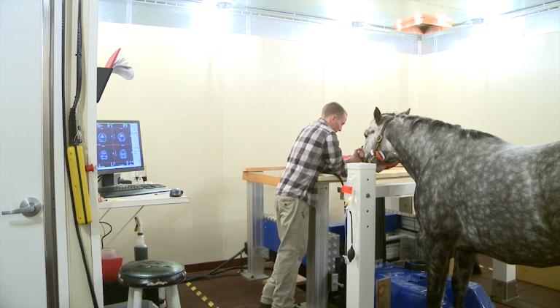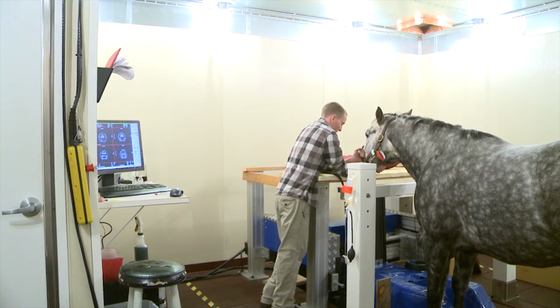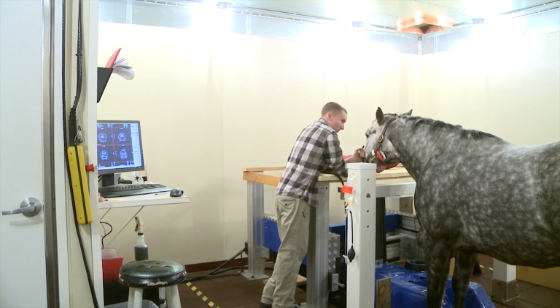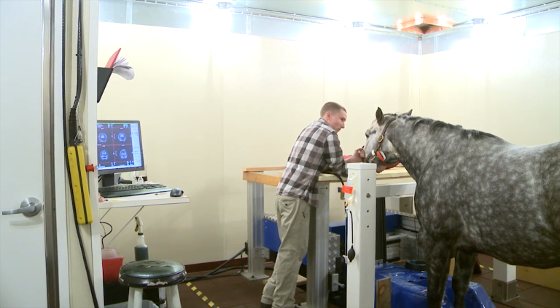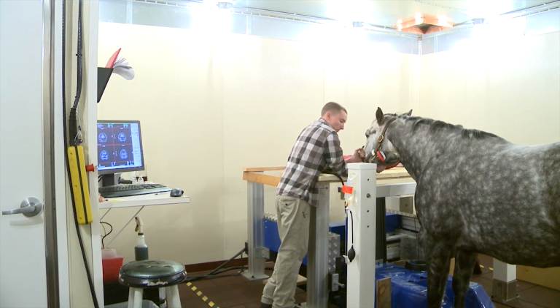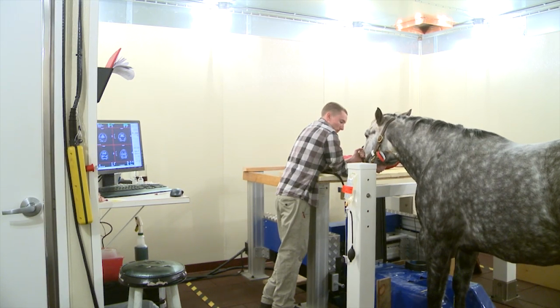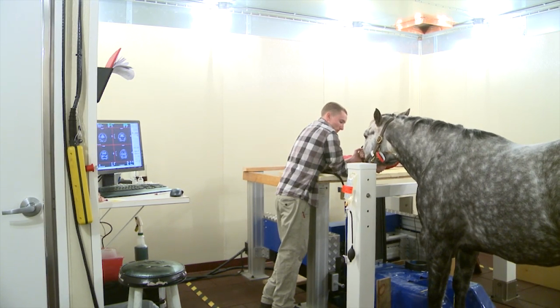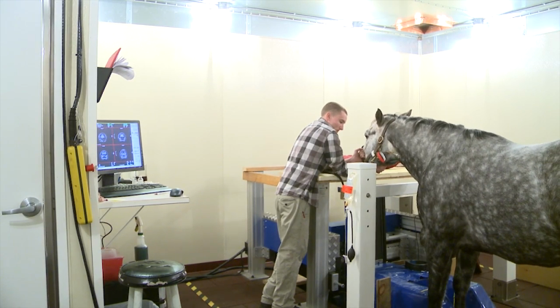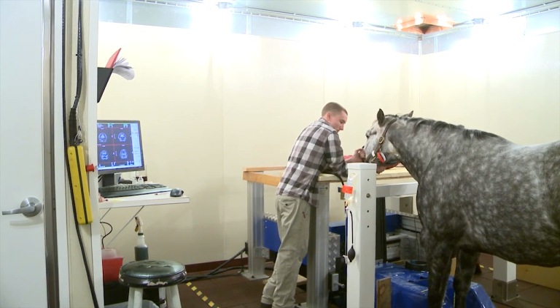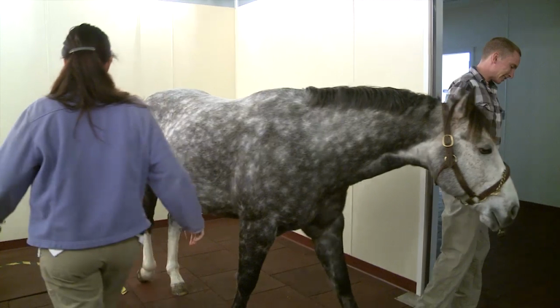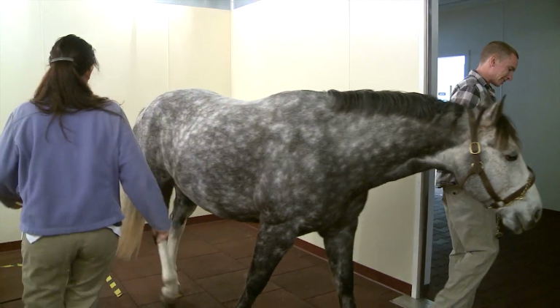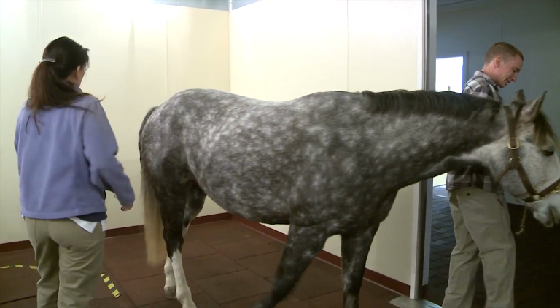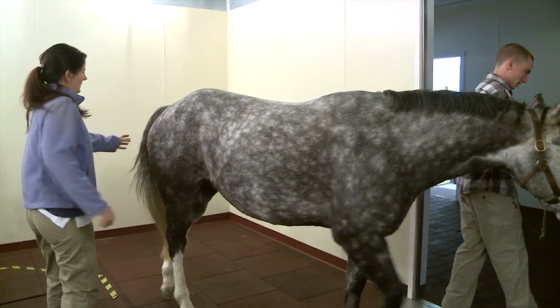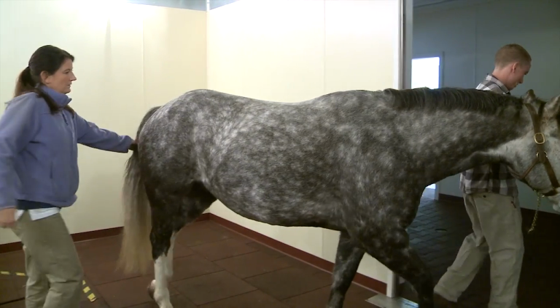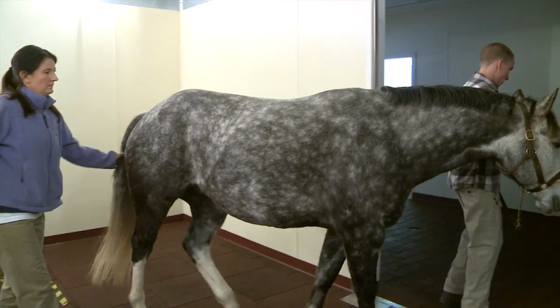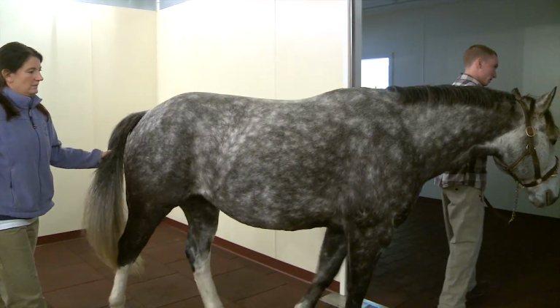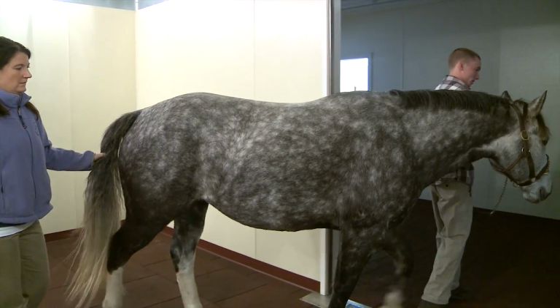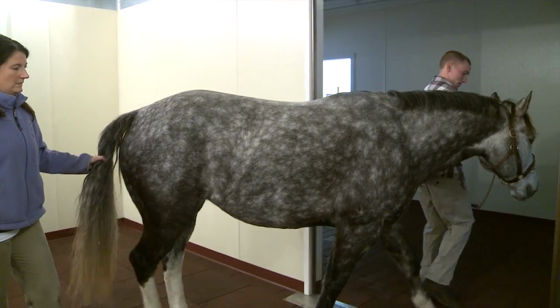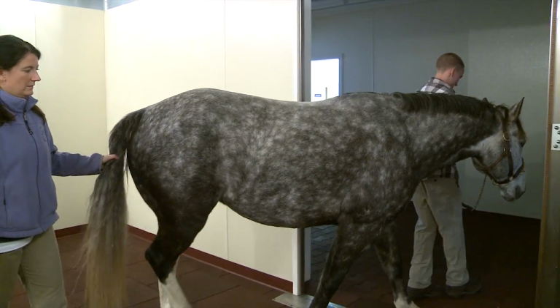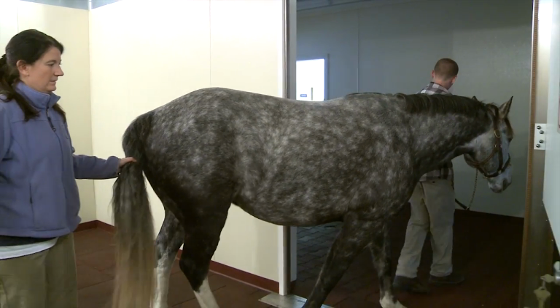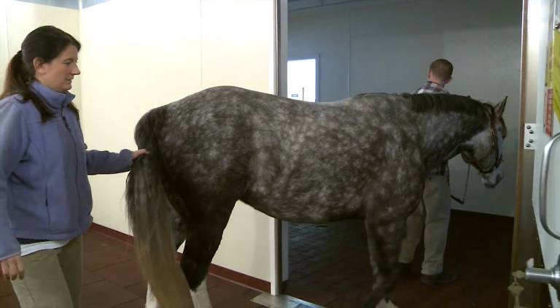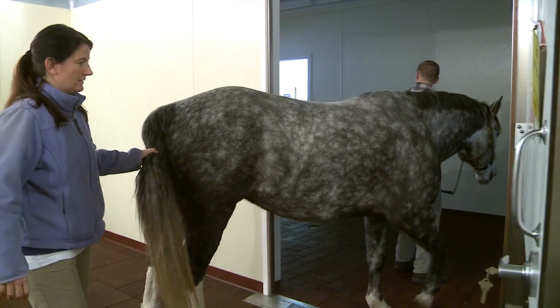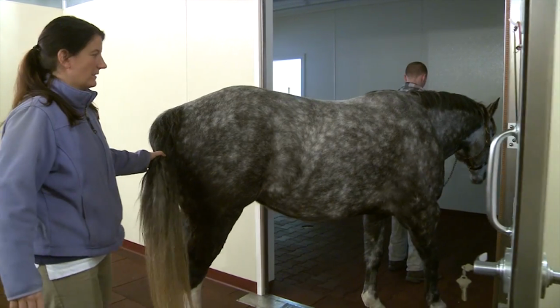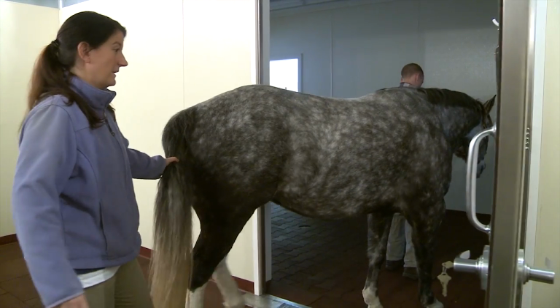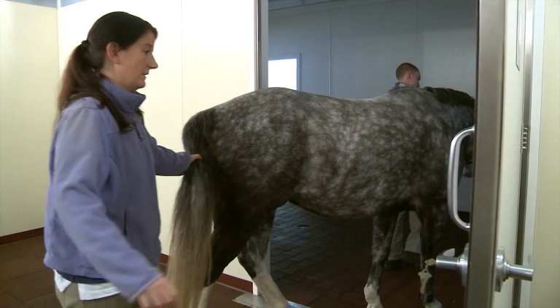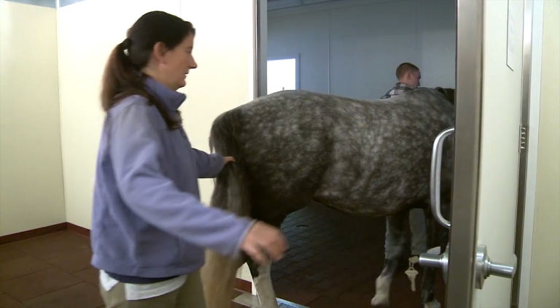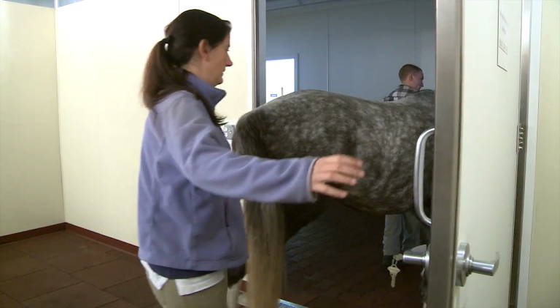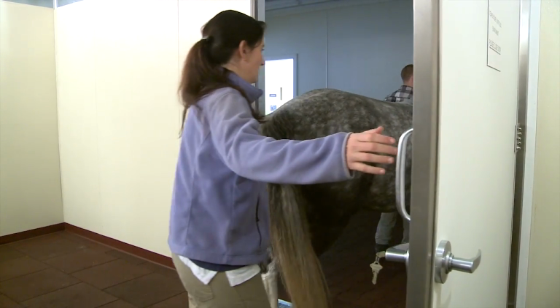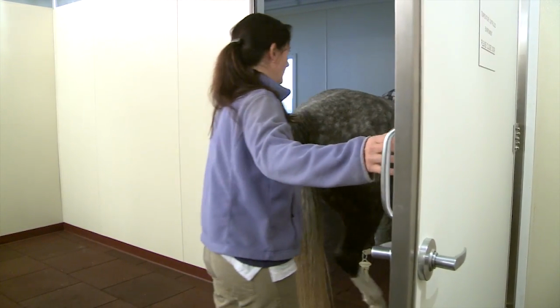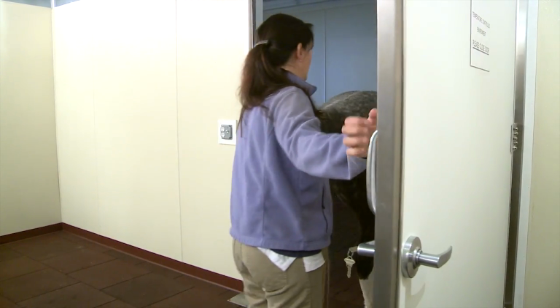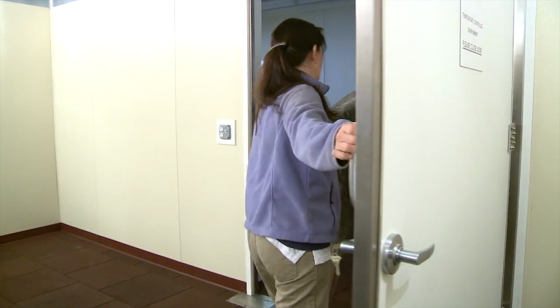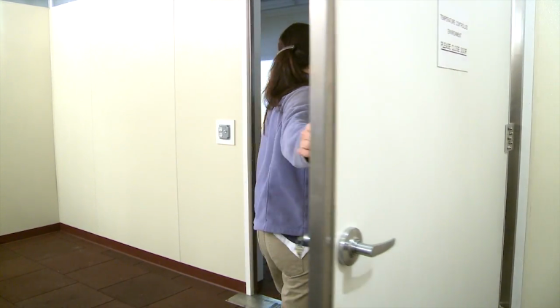After that we sit down and review the images, and once the horse has woken up from his tranquilizer, he's then ready for travel home.